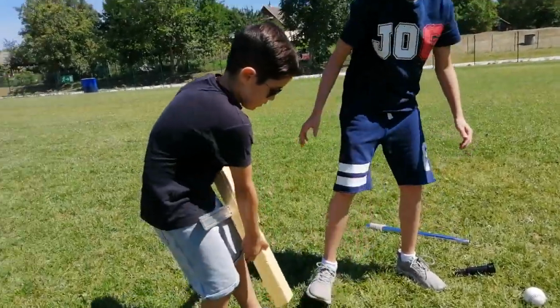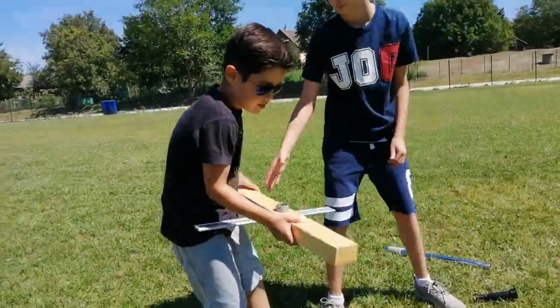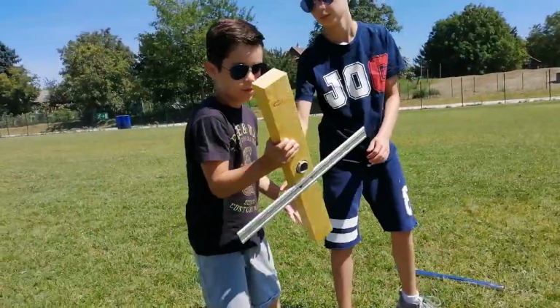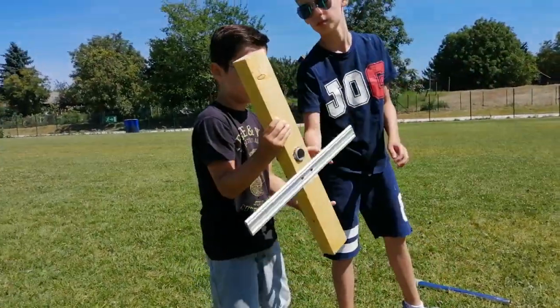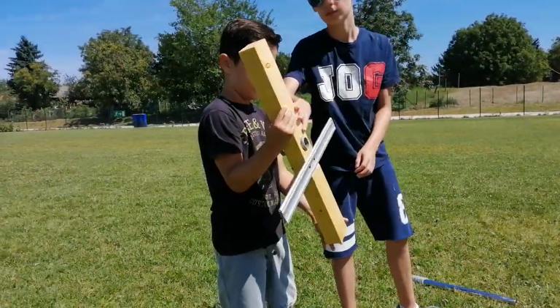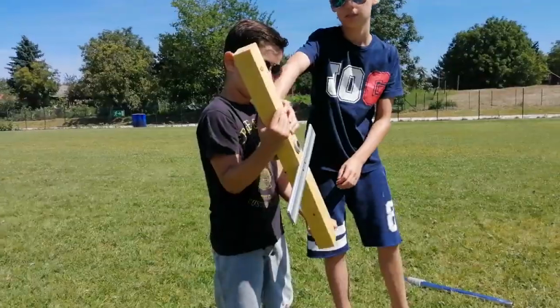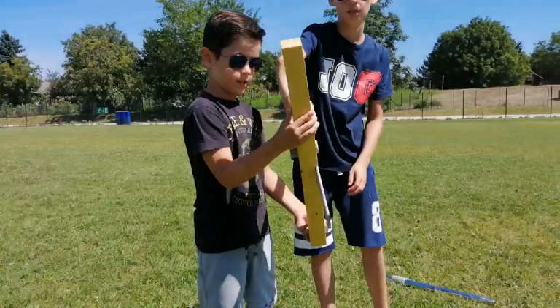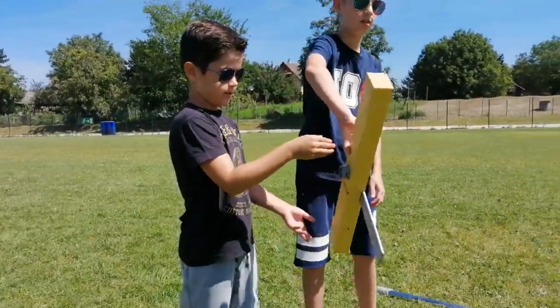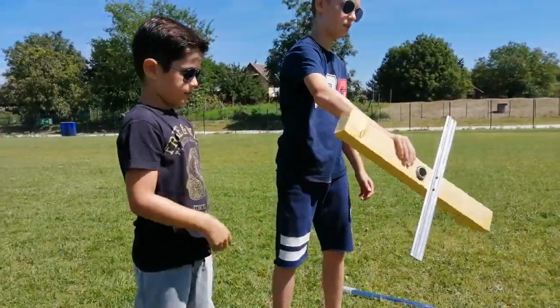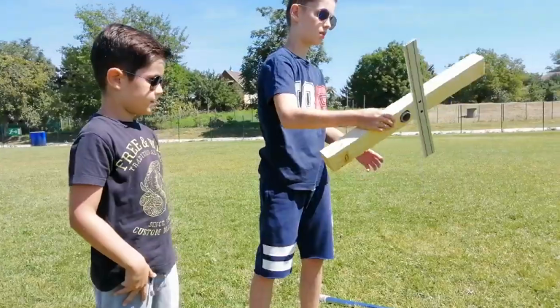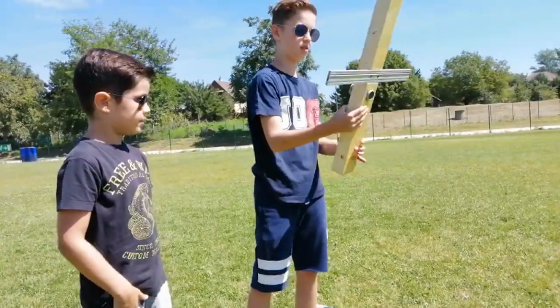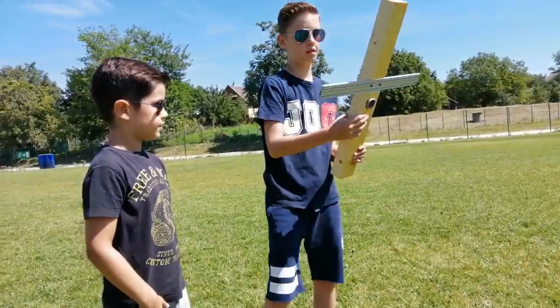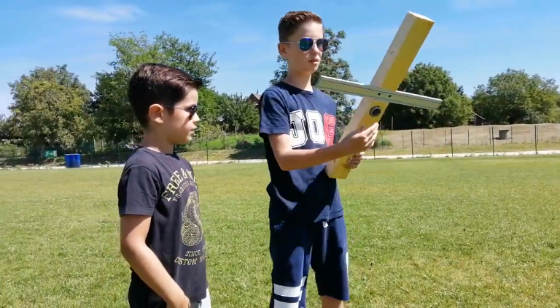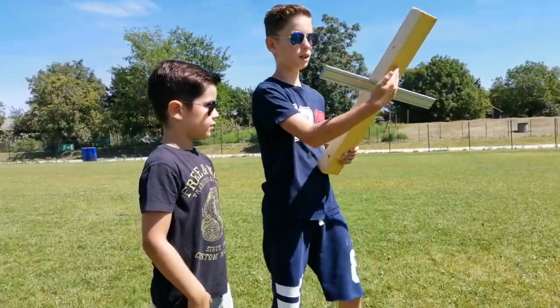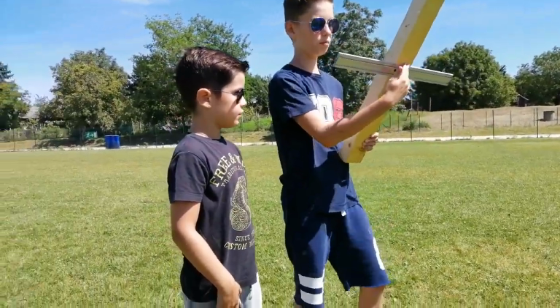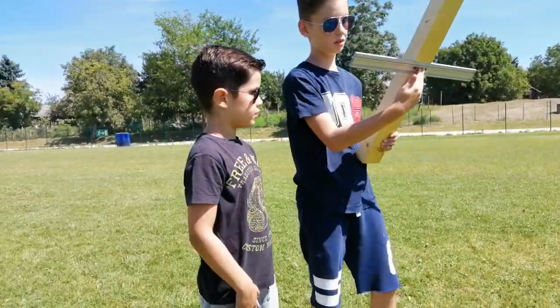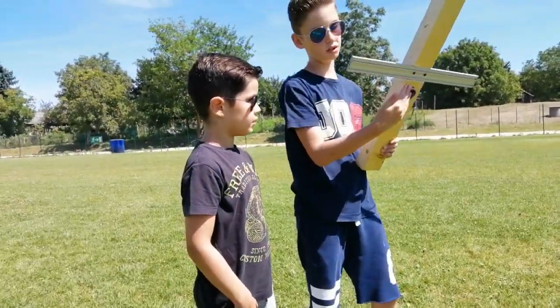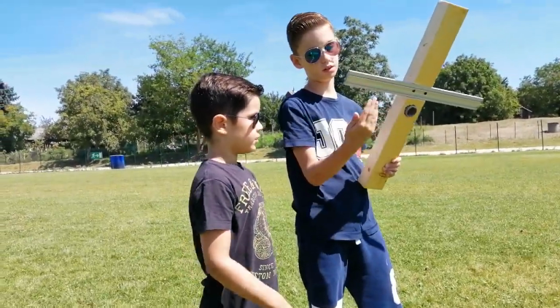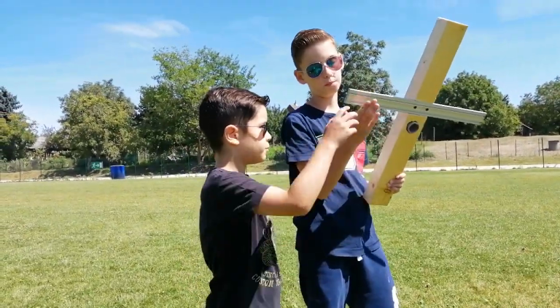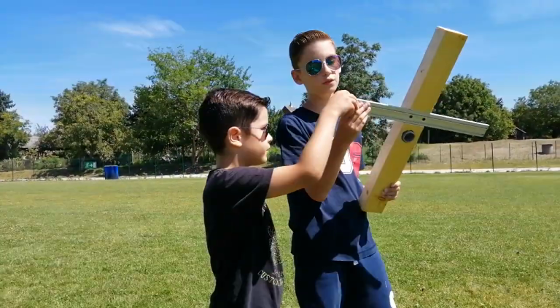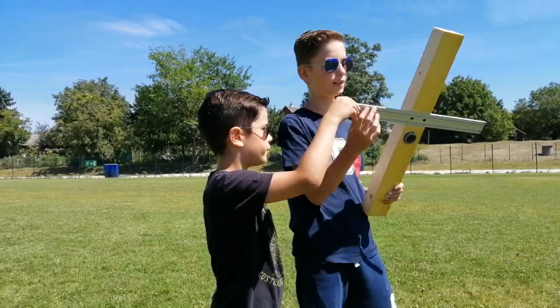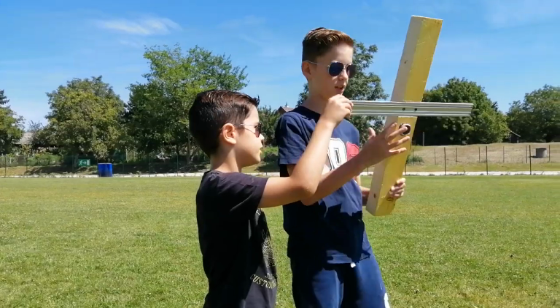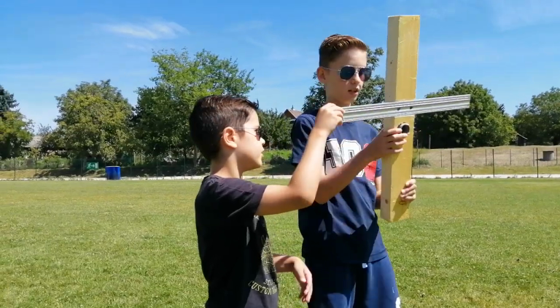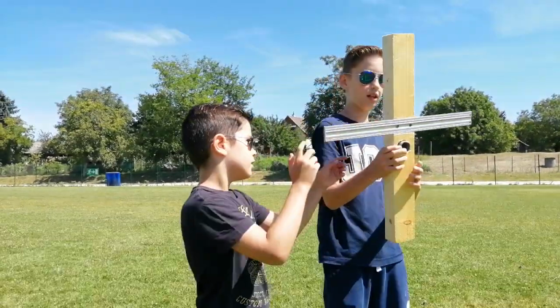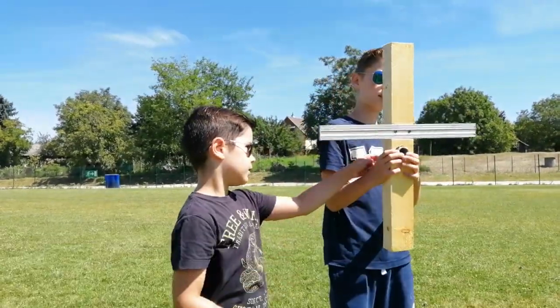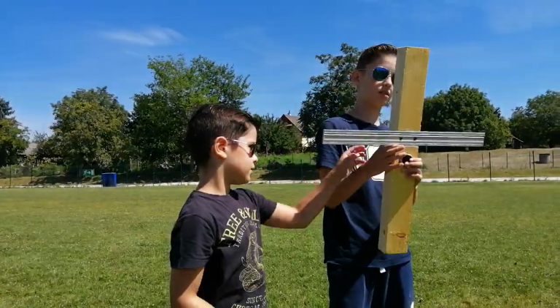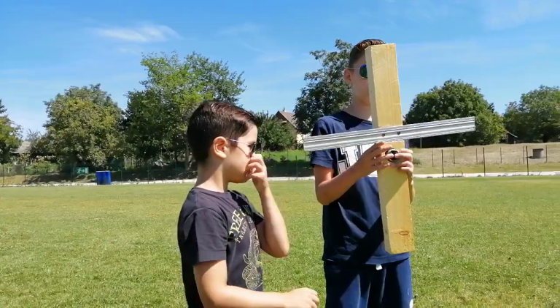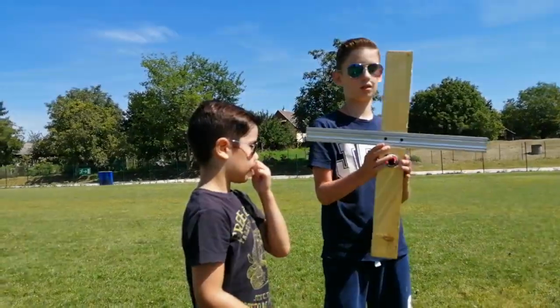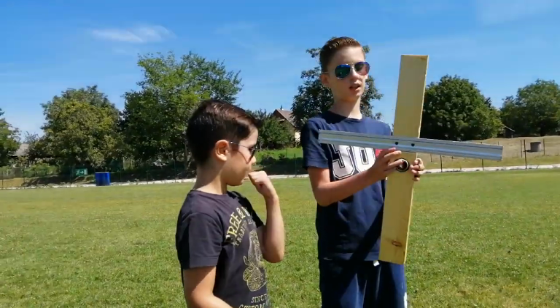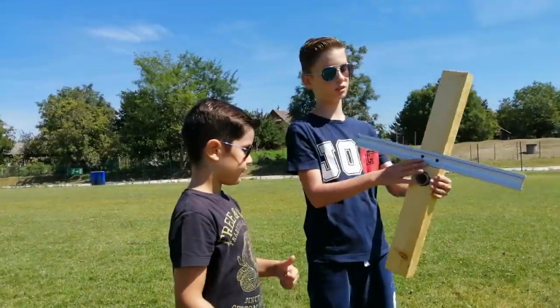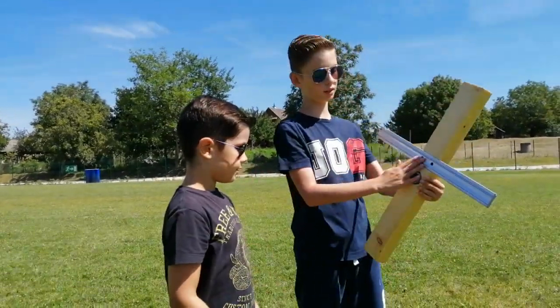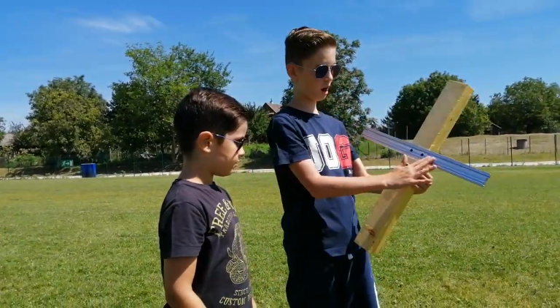This is a piece of wood. This is a beam. This is a part of the refrigerator. And this is like a cross.